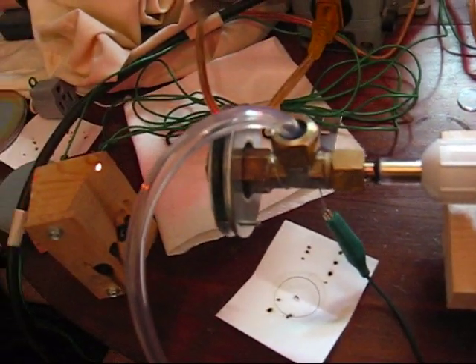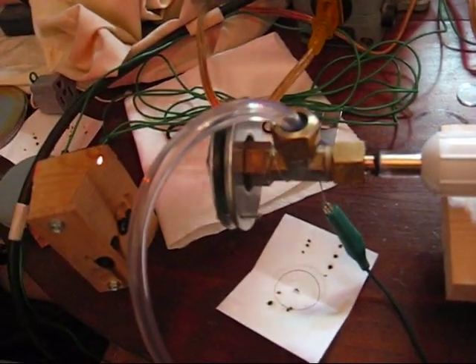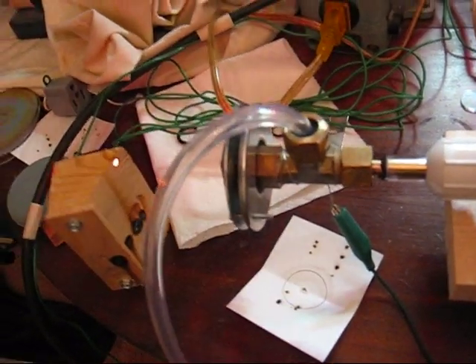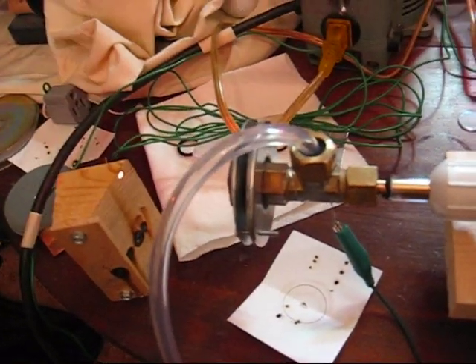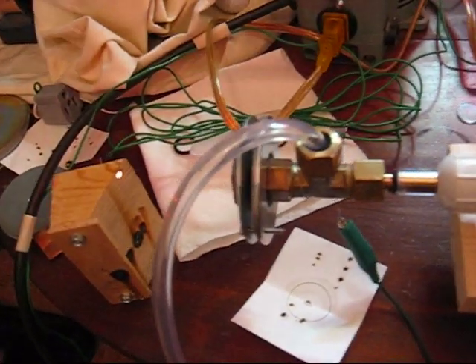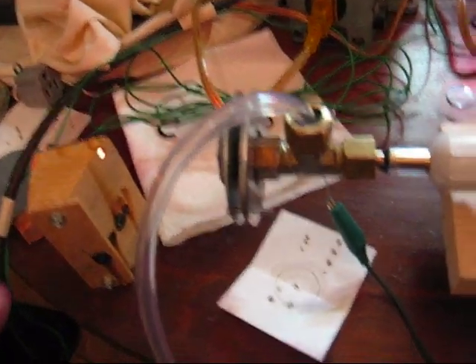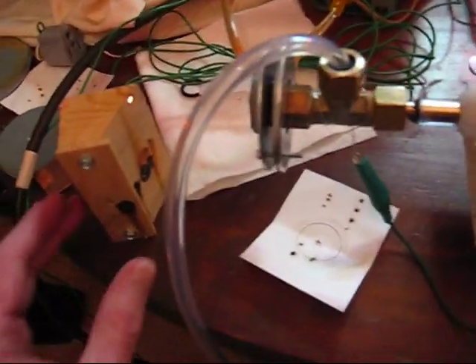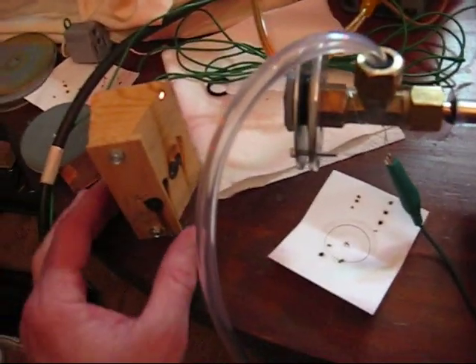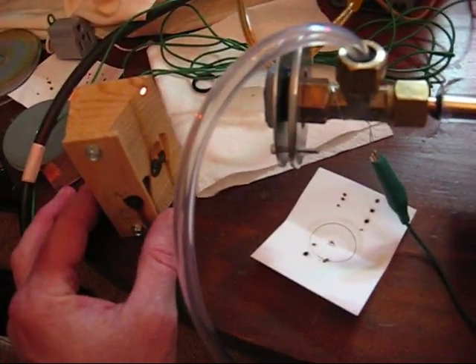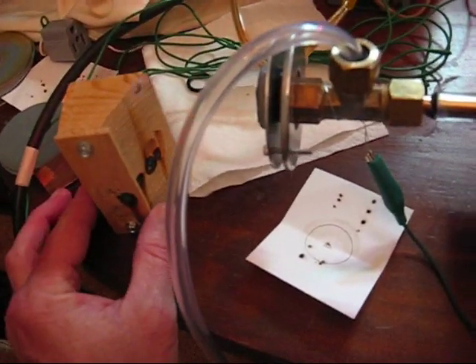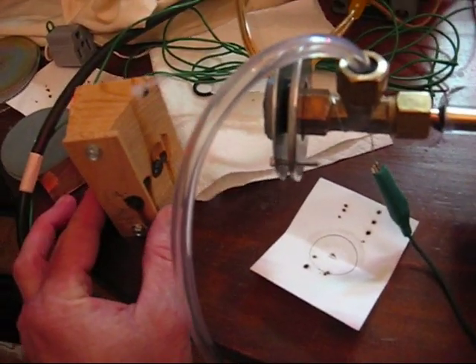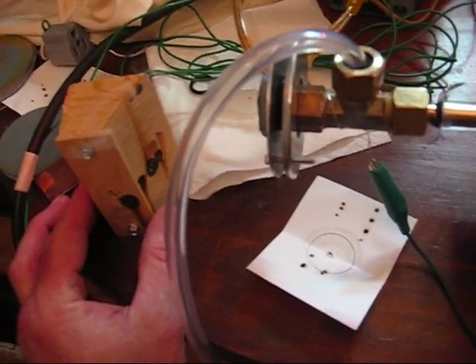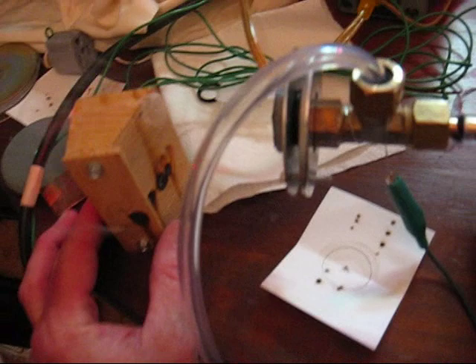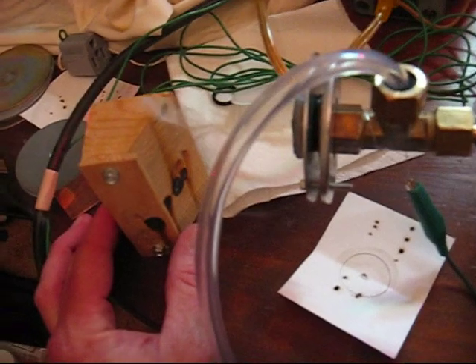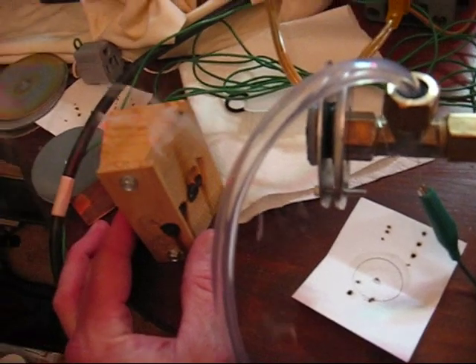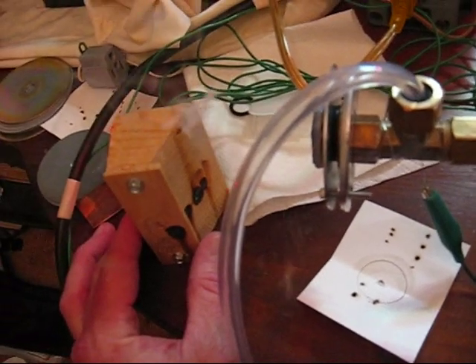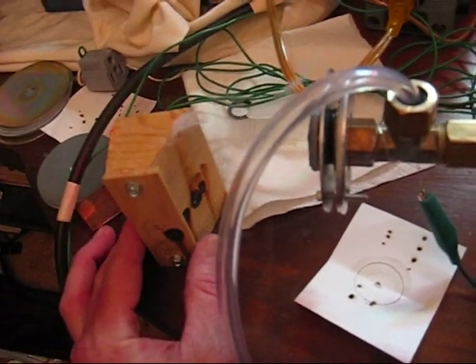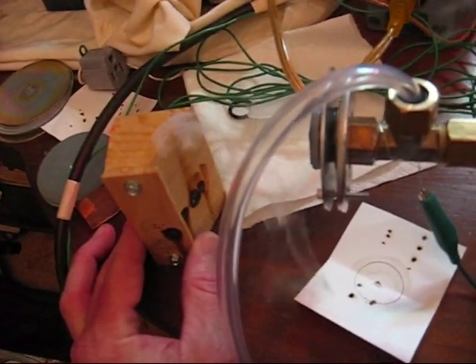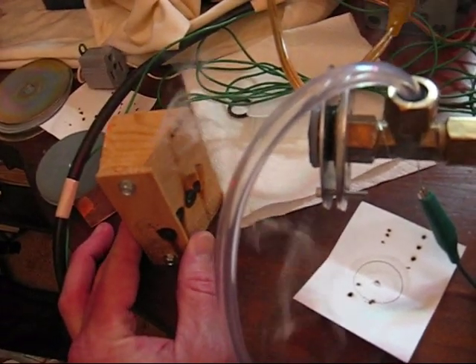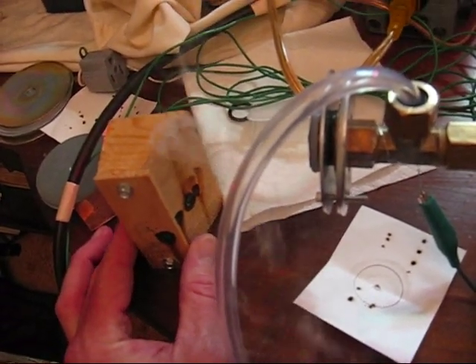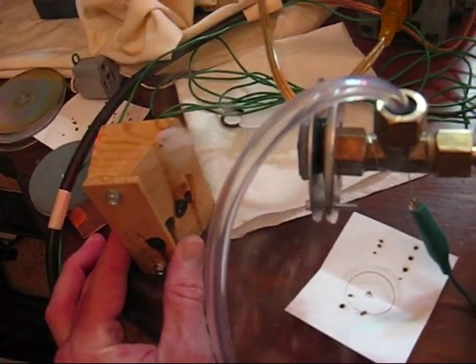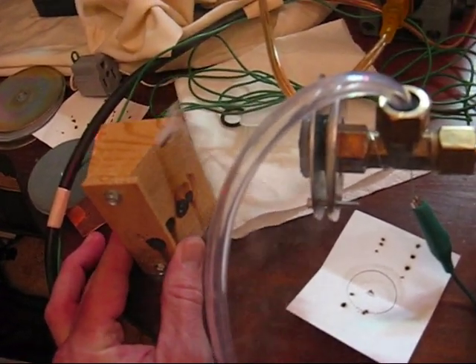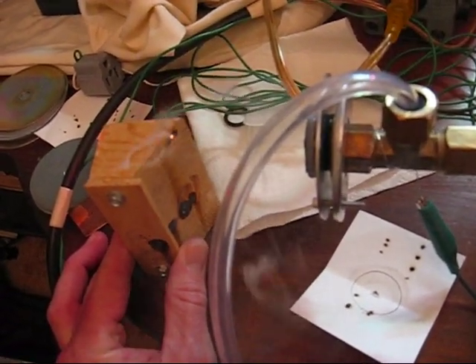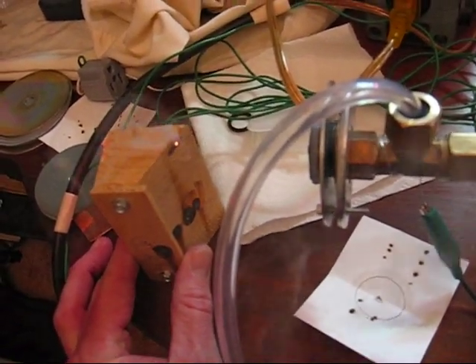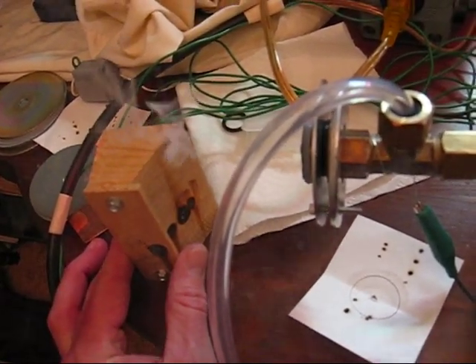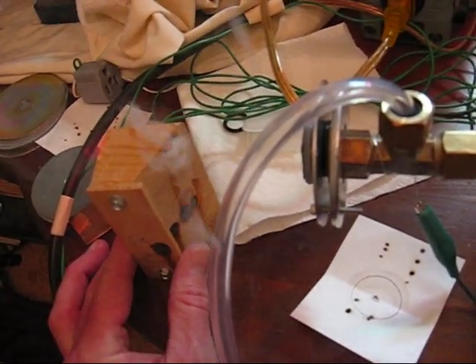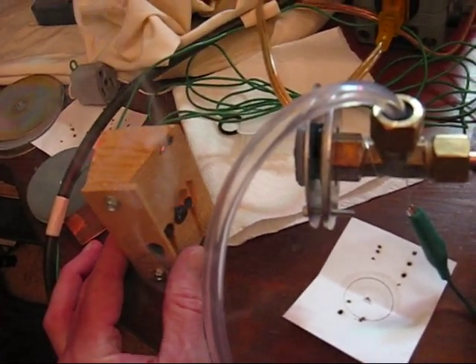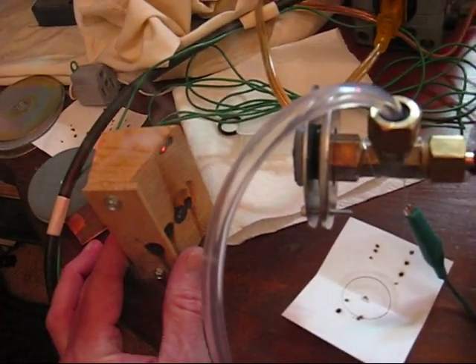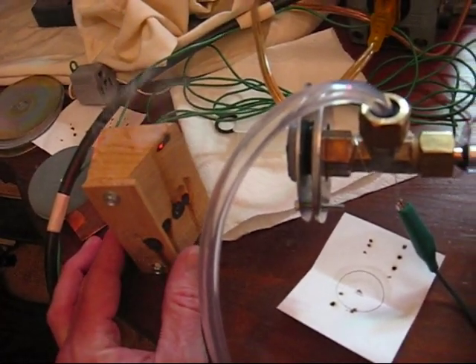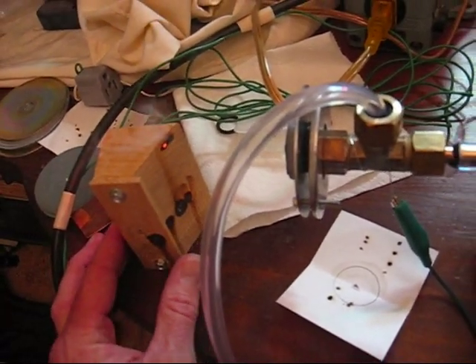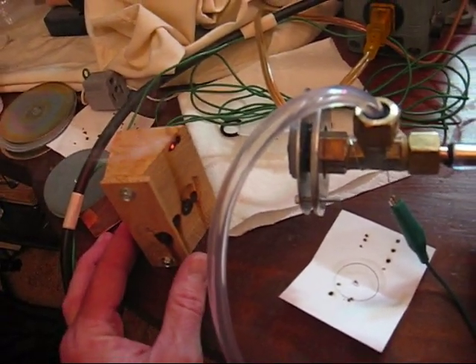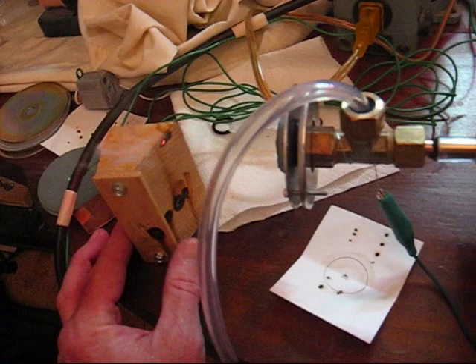There we go. There it is. Seems to work pretty good. This is my new laser.